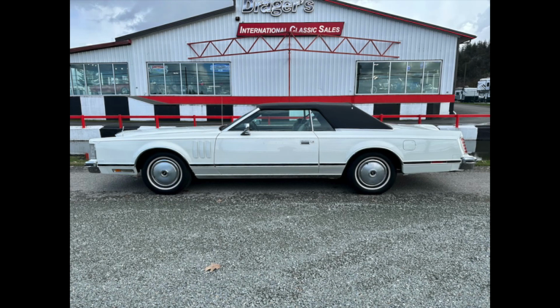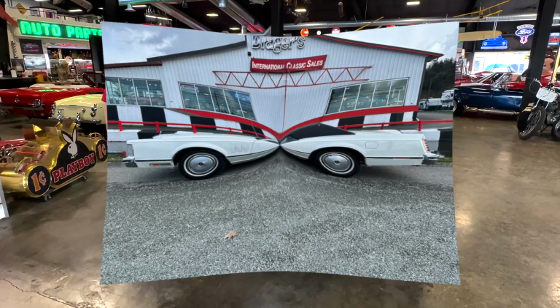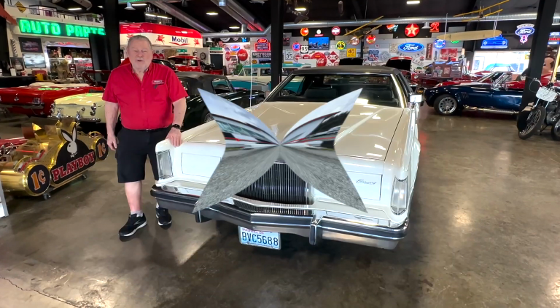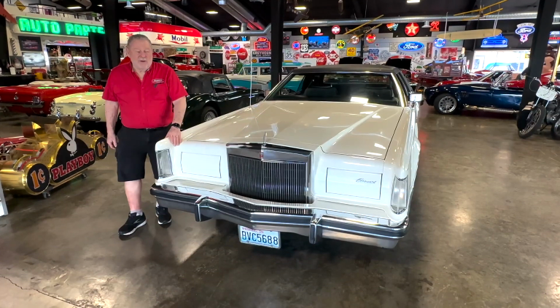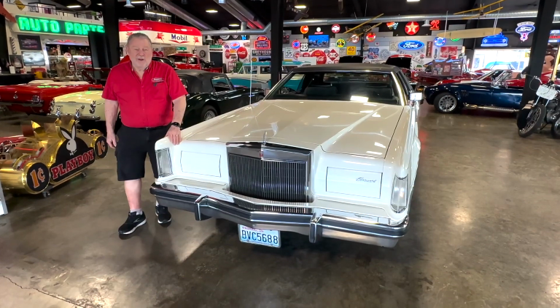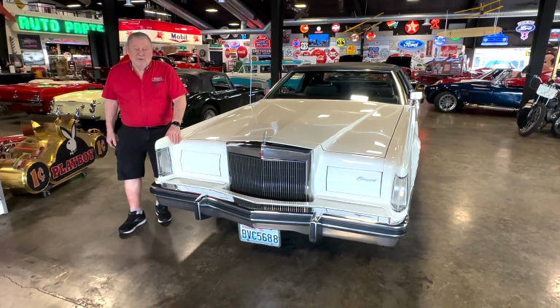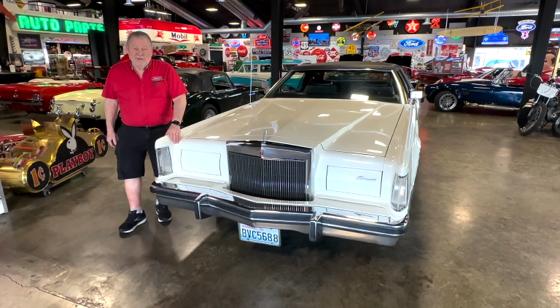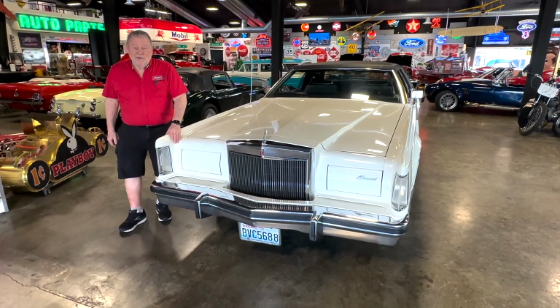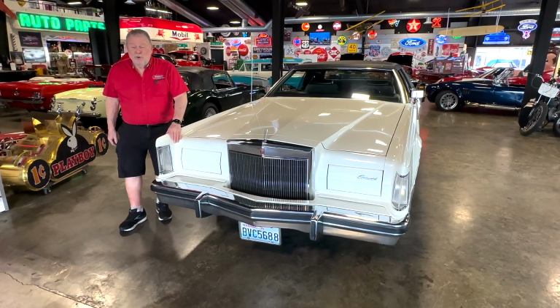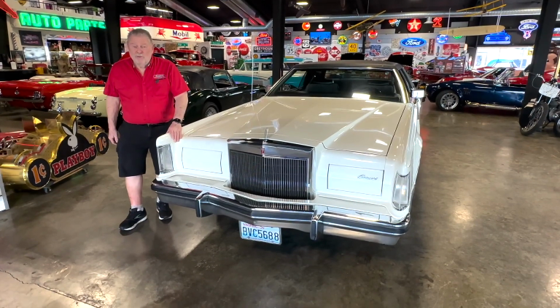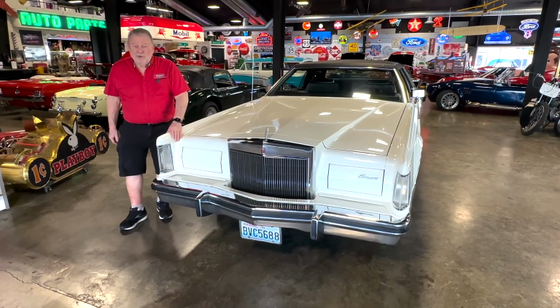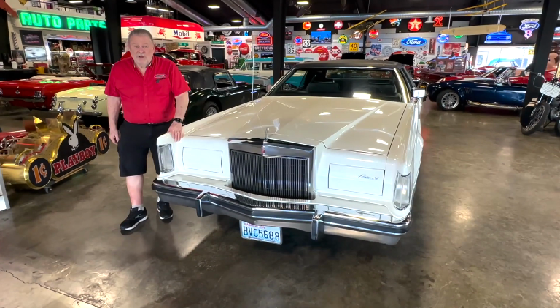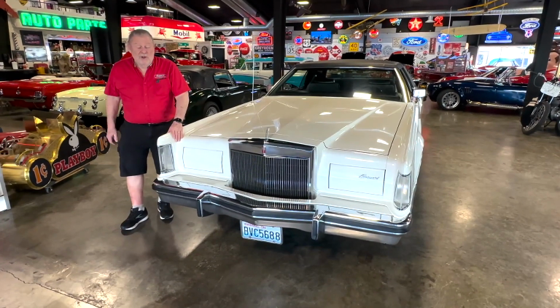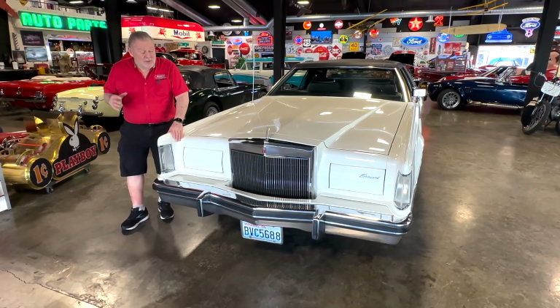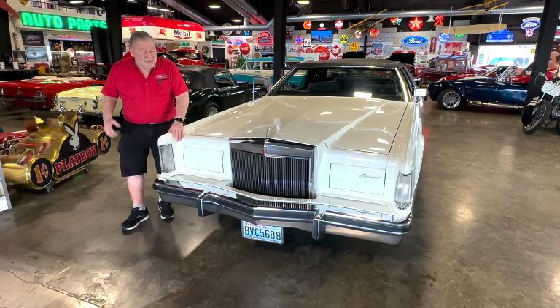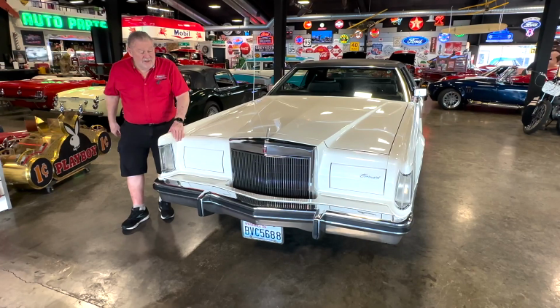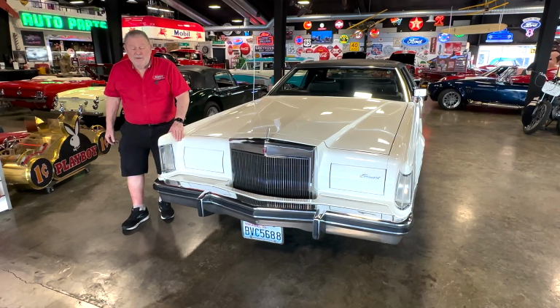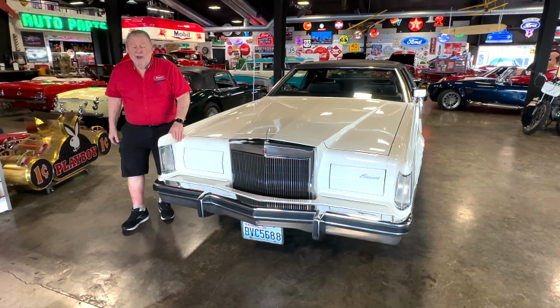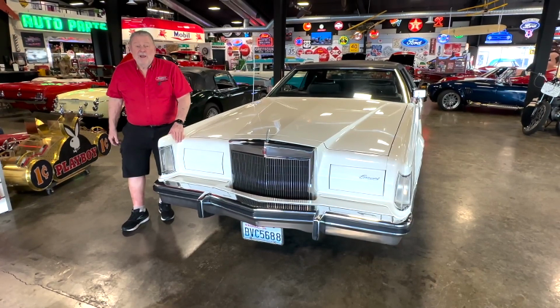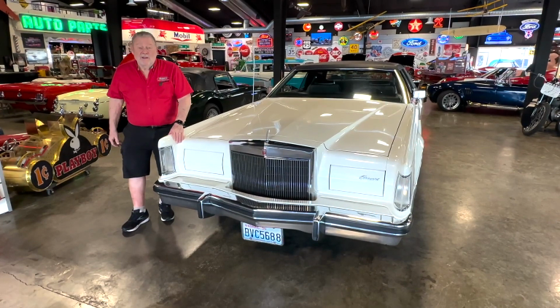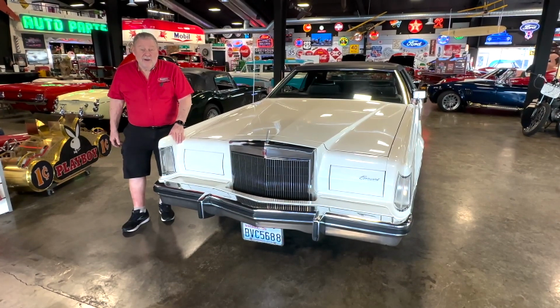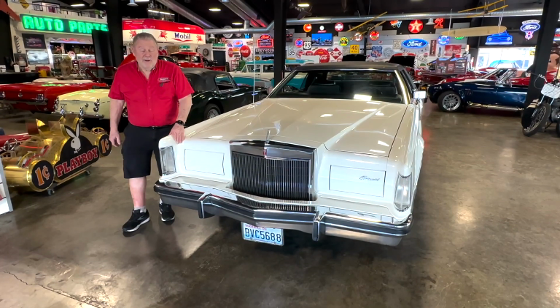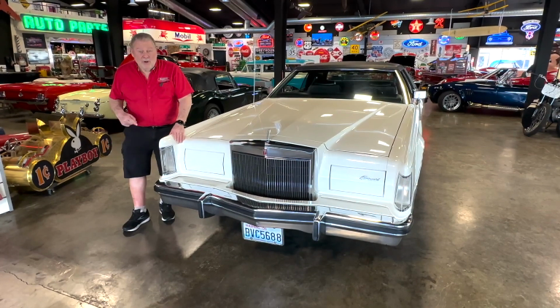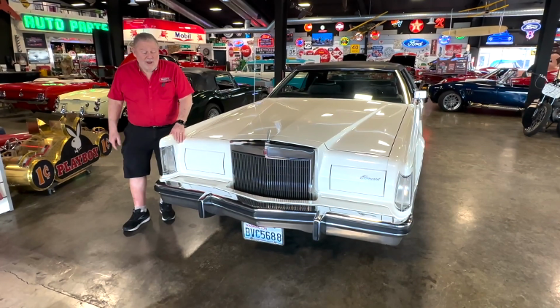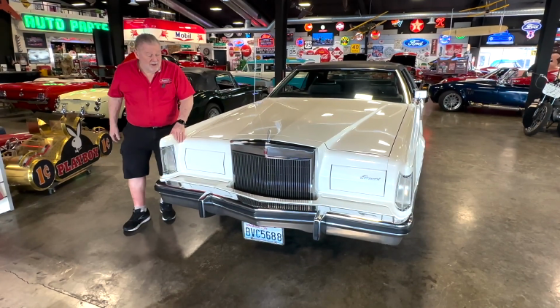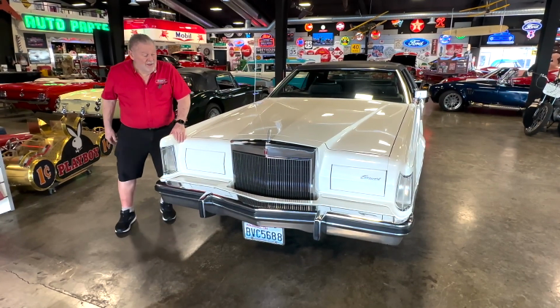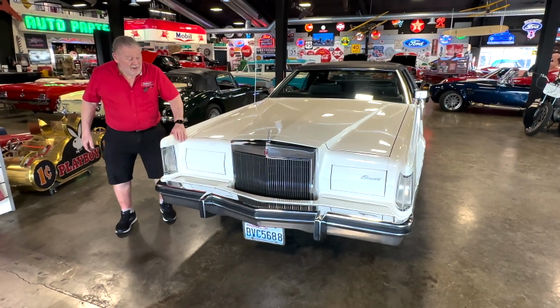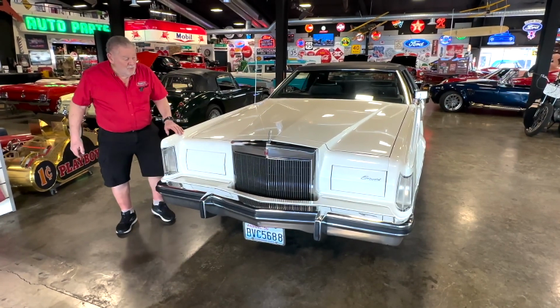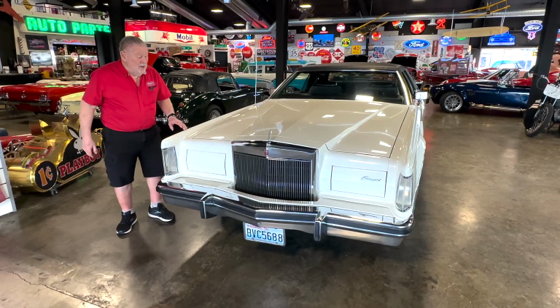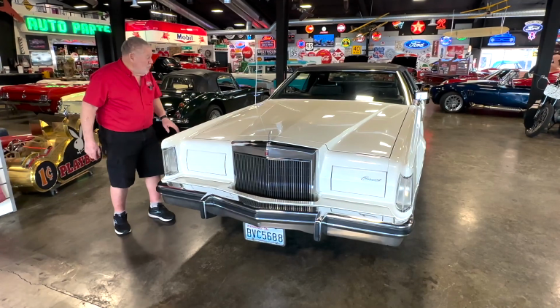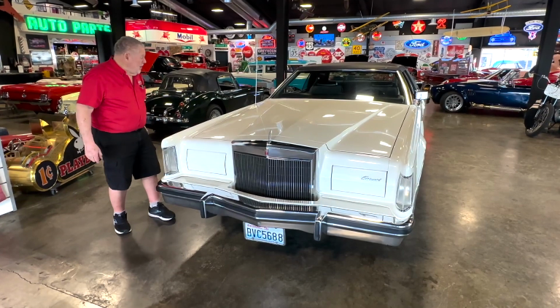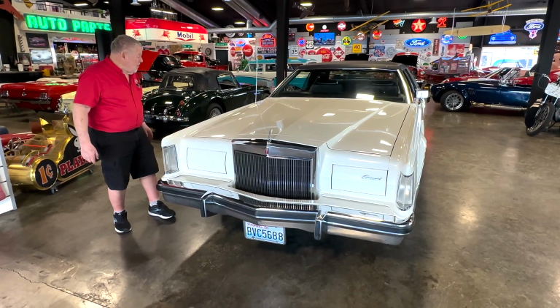Jerry Dreger, Dreger's International Classic Sales in Burlington, Washington. We just got this 1979 Lincoln Continental Mark V in and it's a really, really nice car.